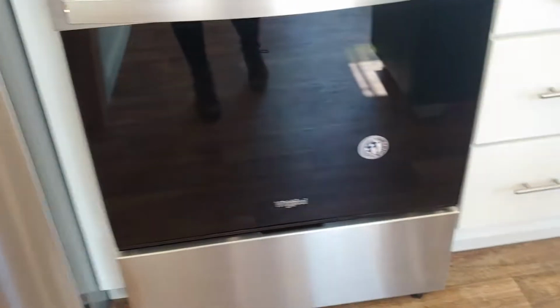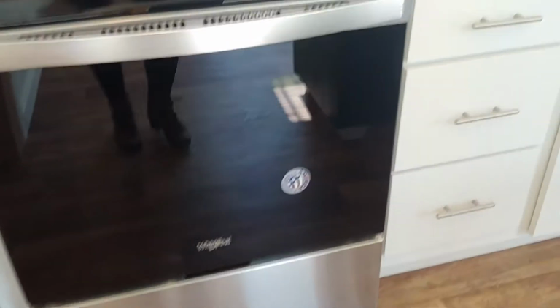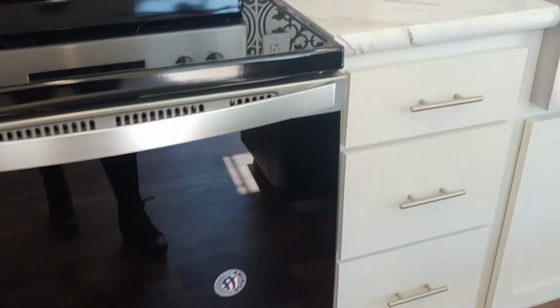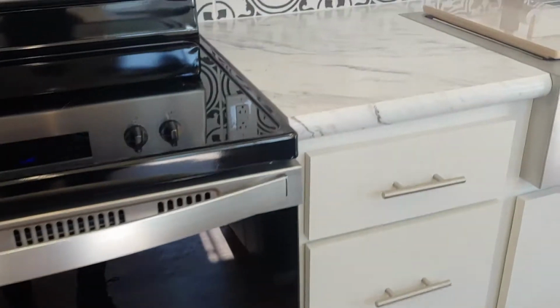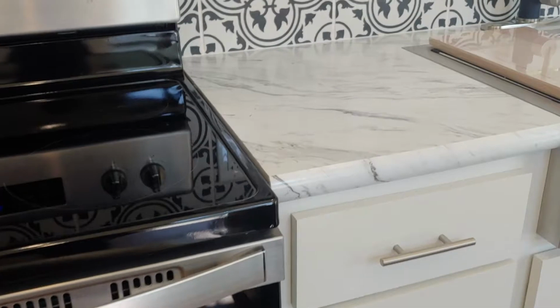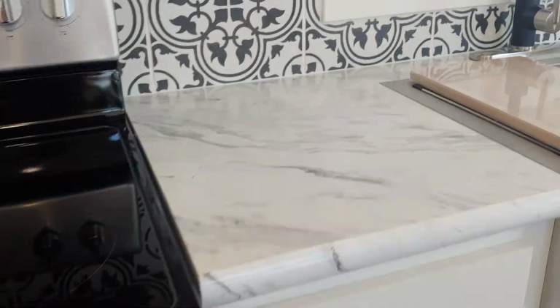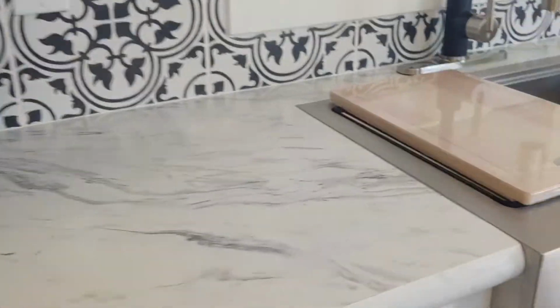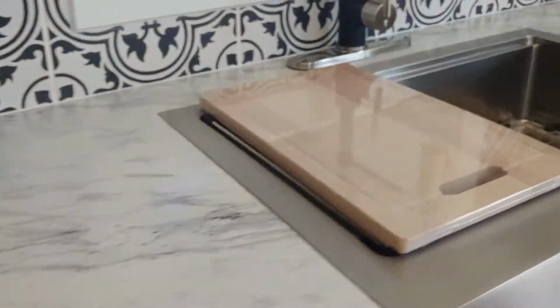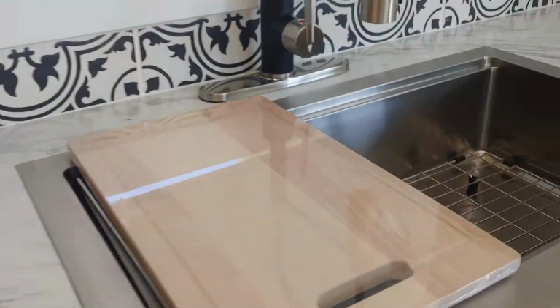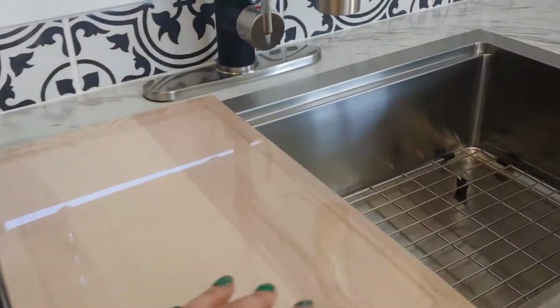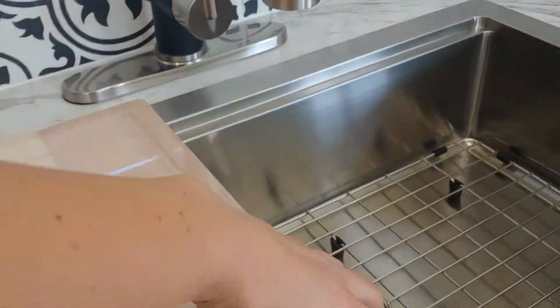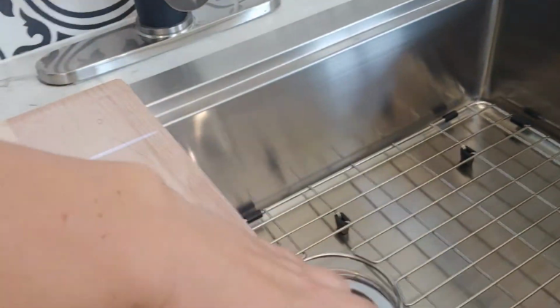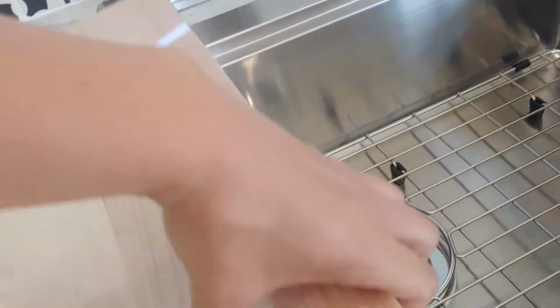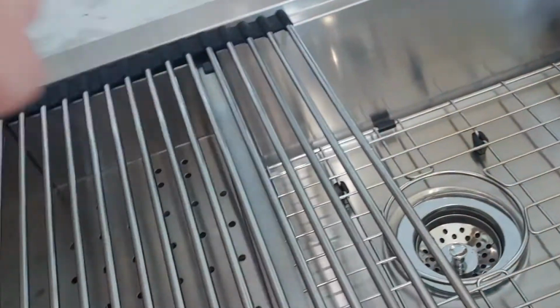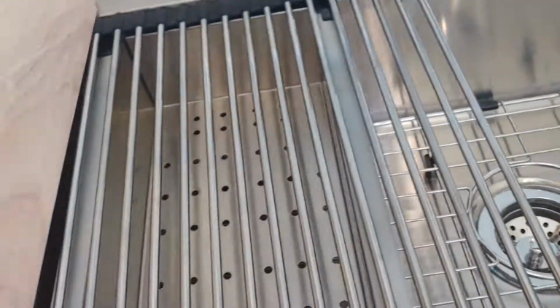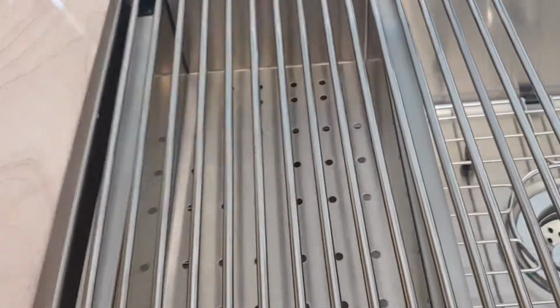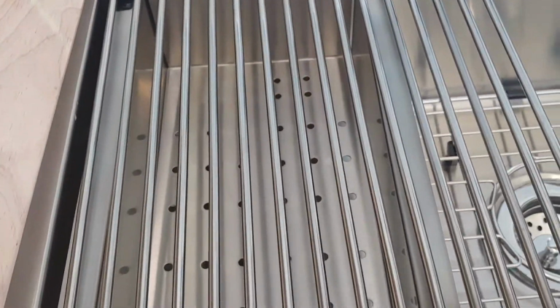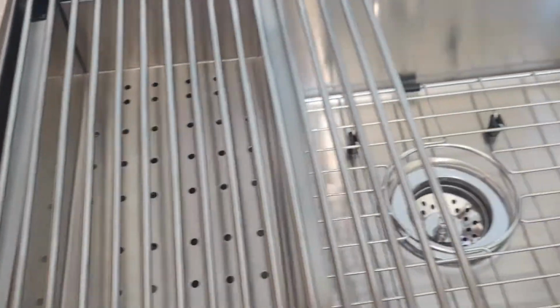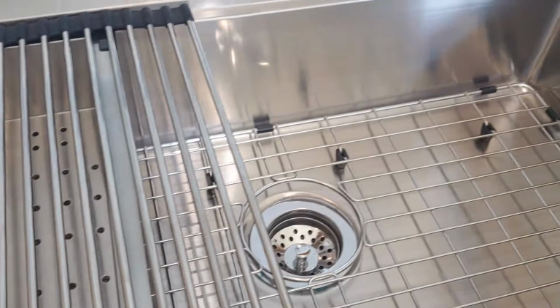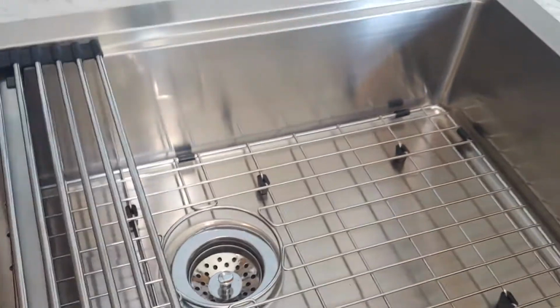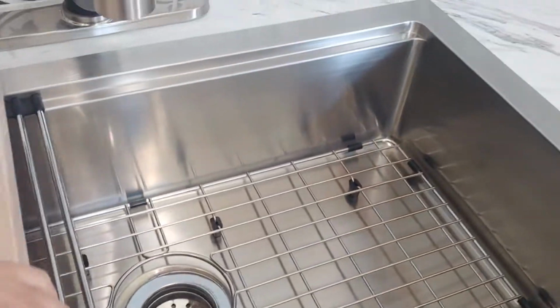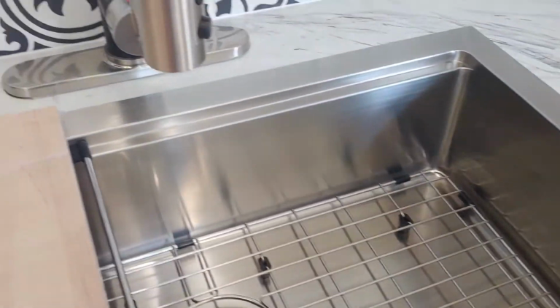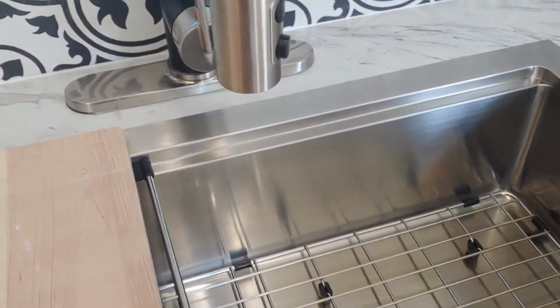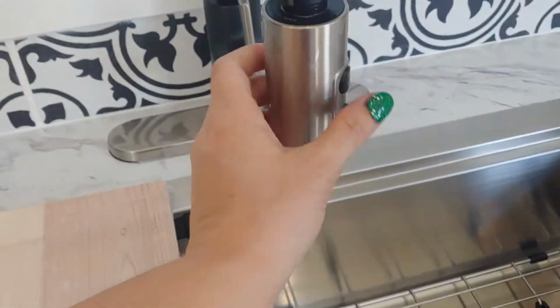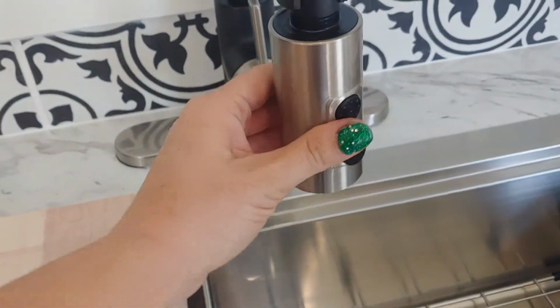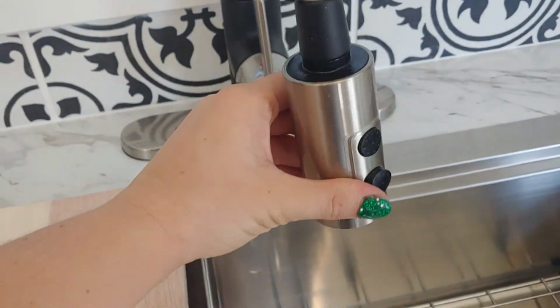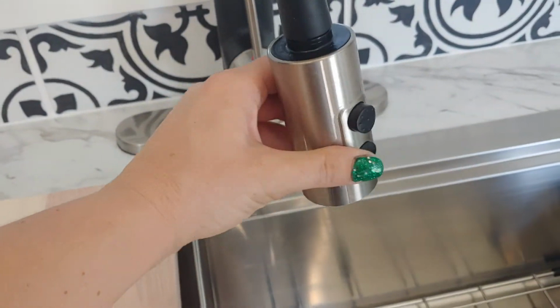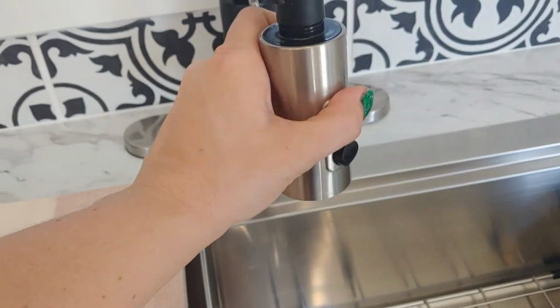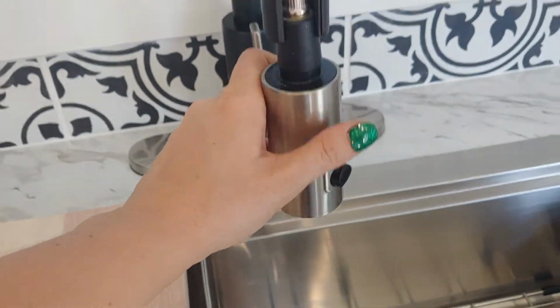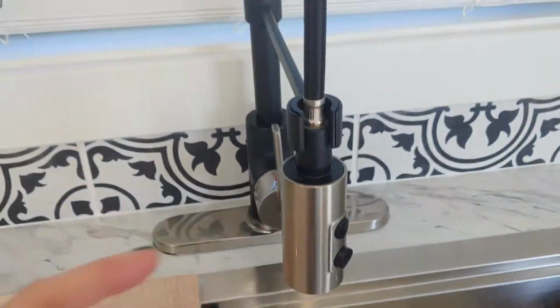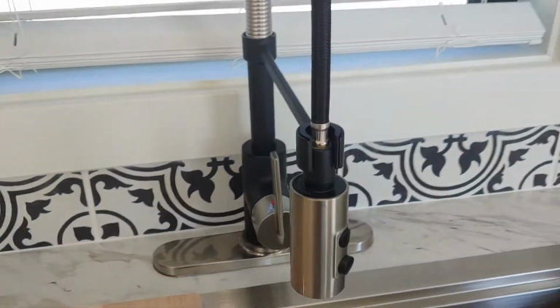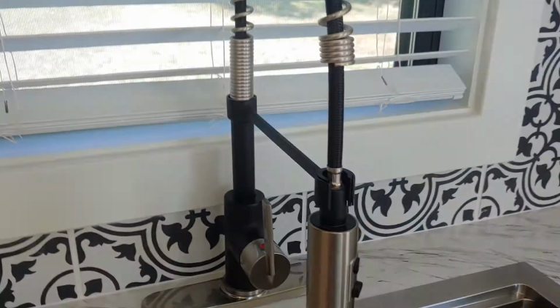You have a really nice full-size oven. This sink is just fantastic — you can't beat this sink in a tiny home. It has the option to turn the water on for greater pressure.